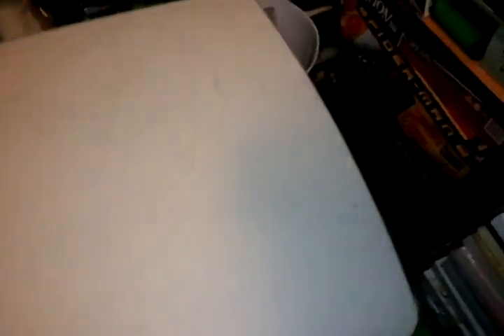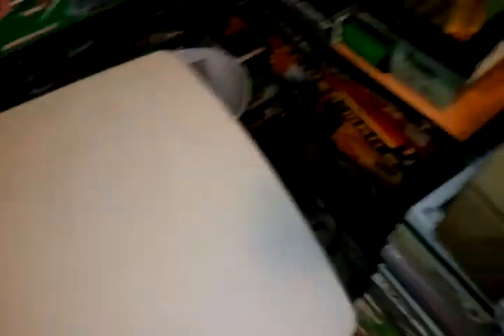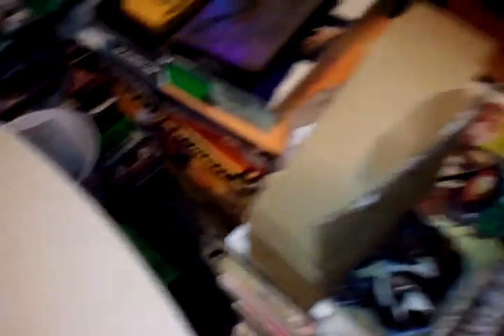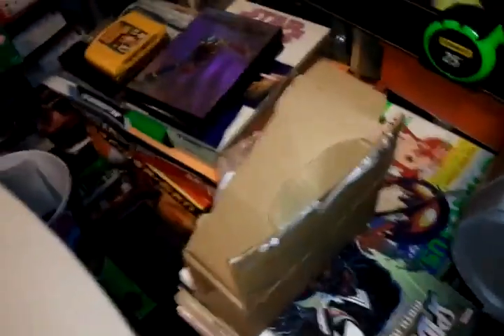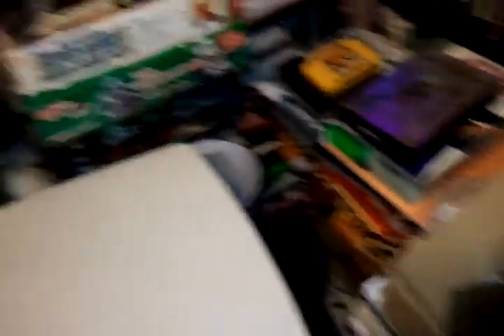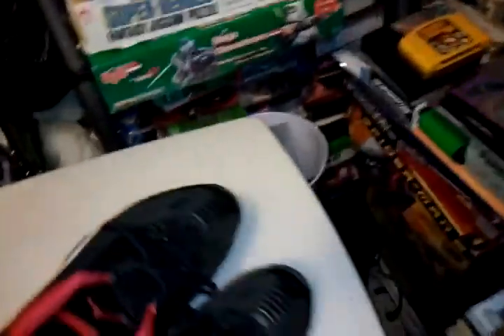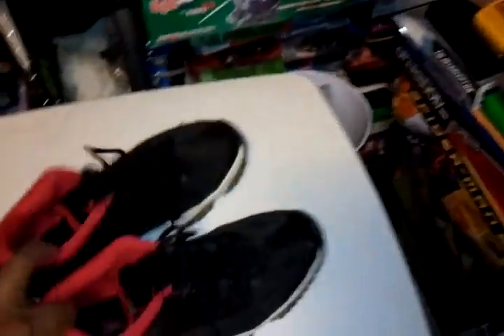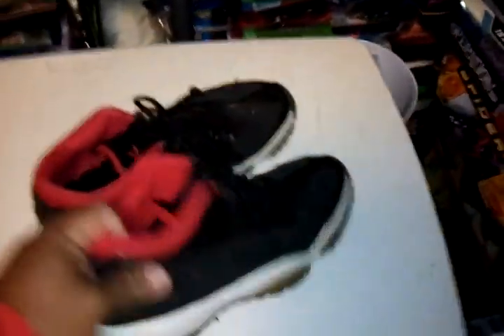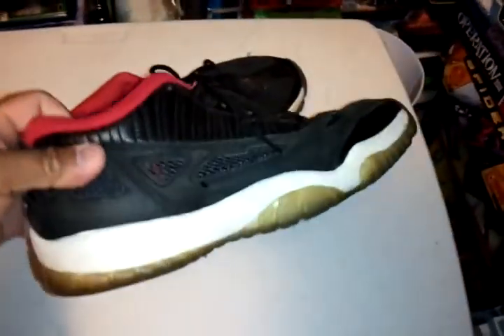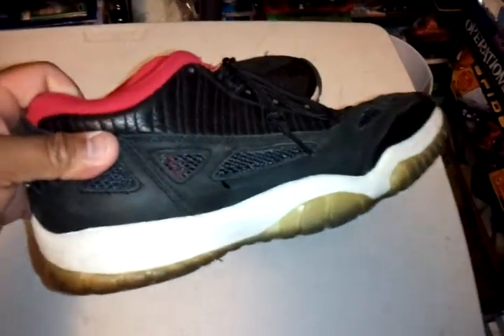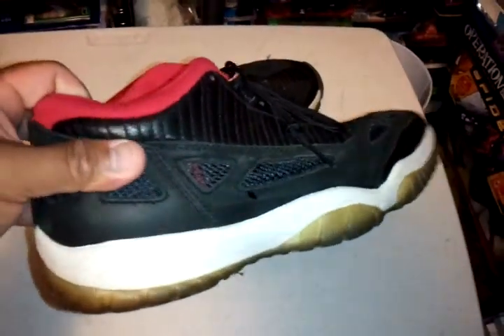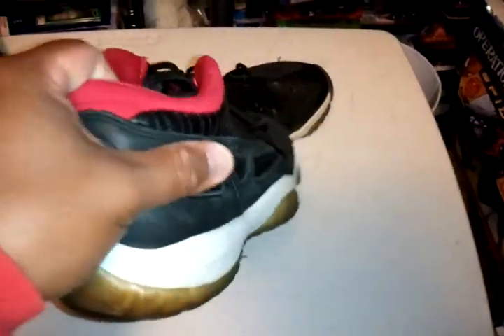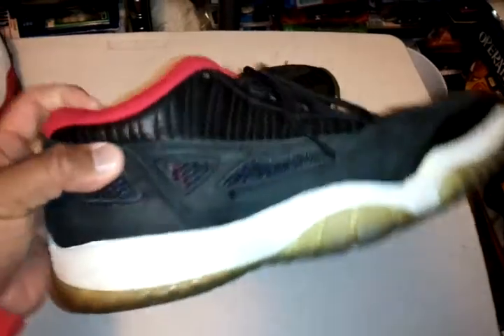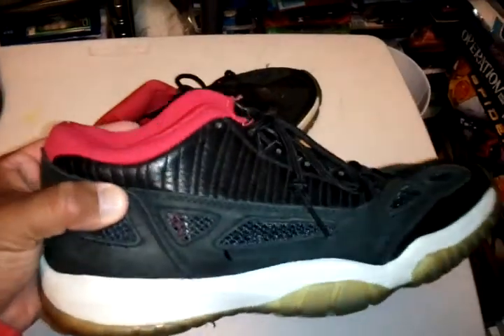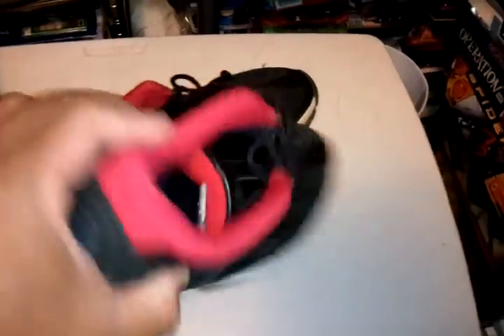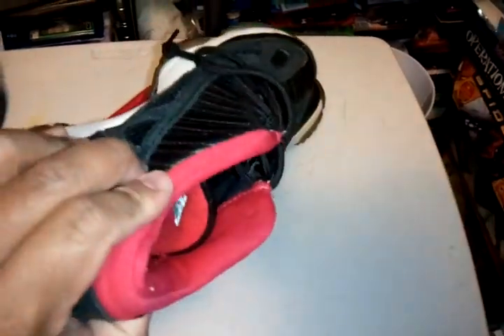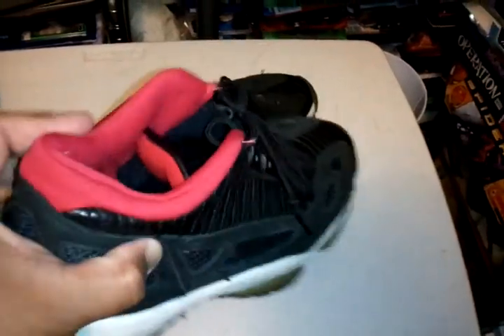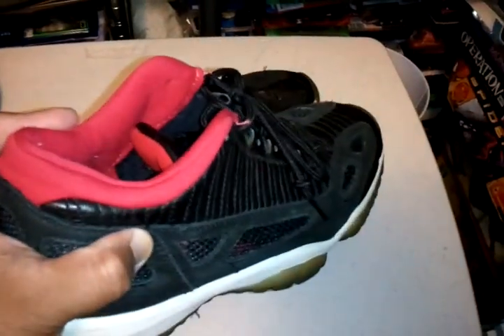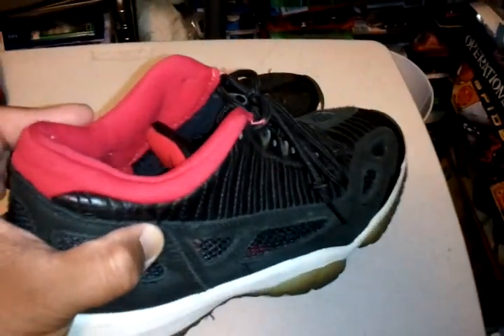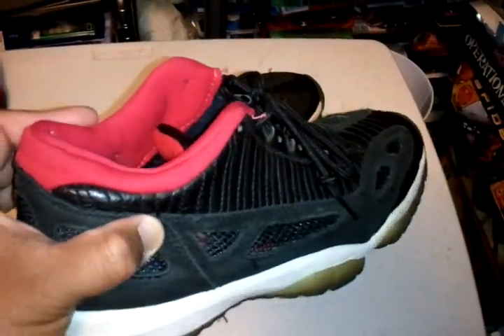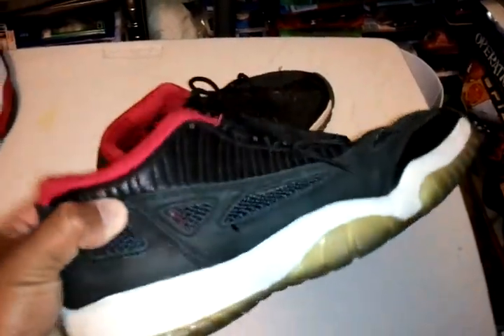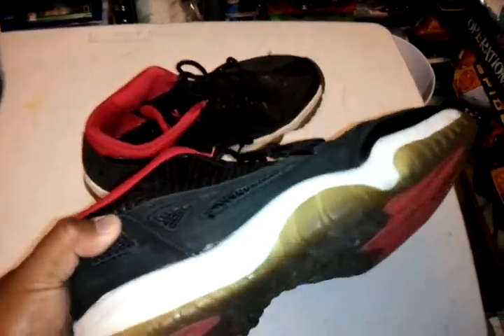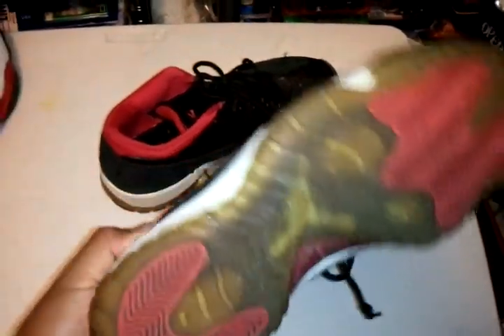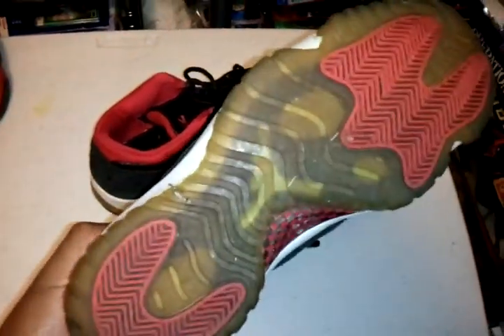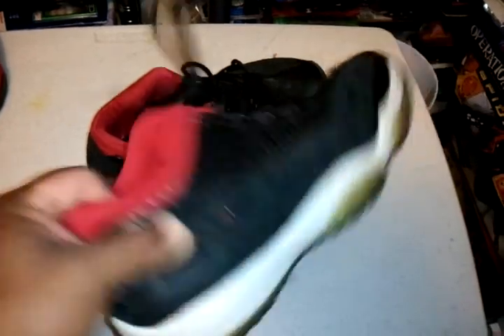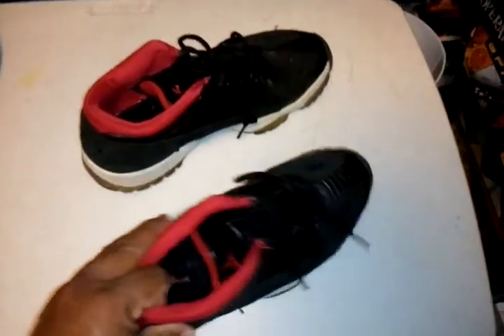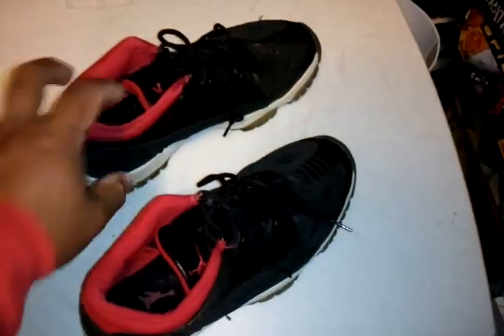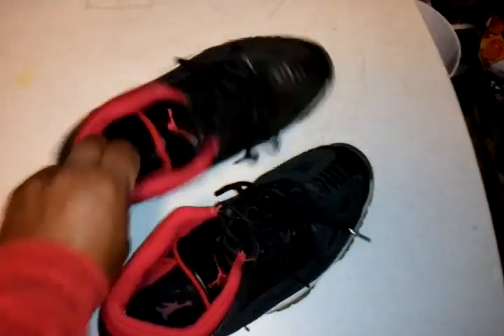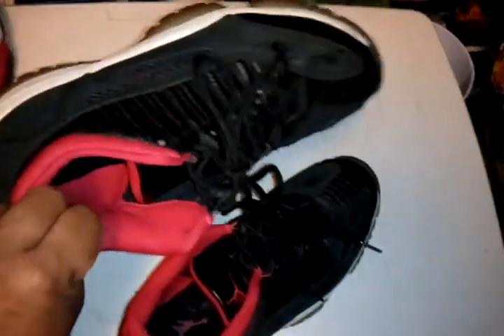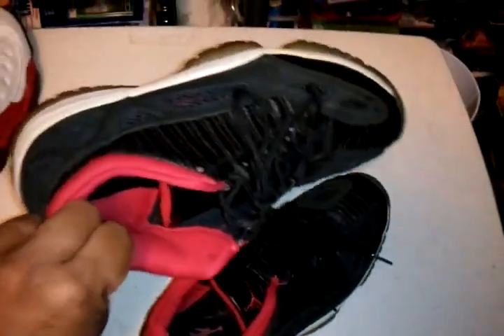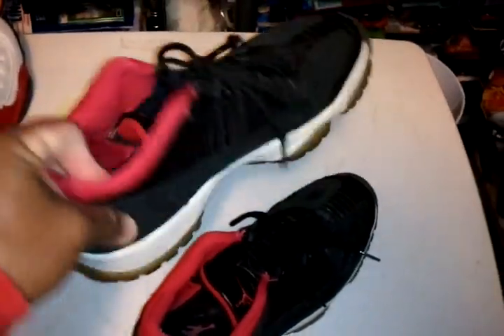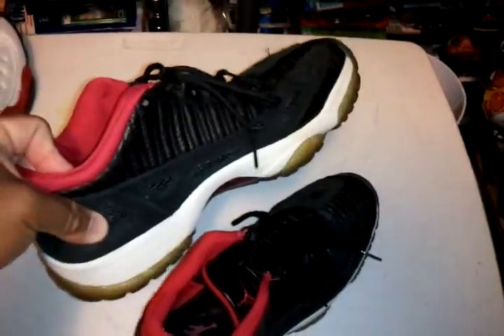Then we got the Jordan 11 Lows from '96. Yeah, these are cool too.